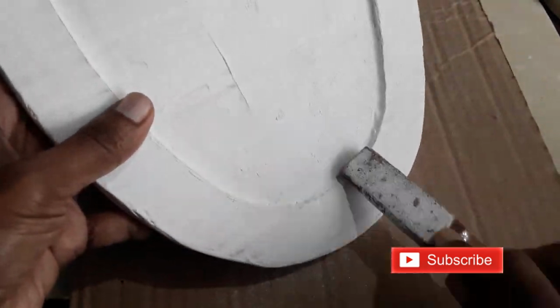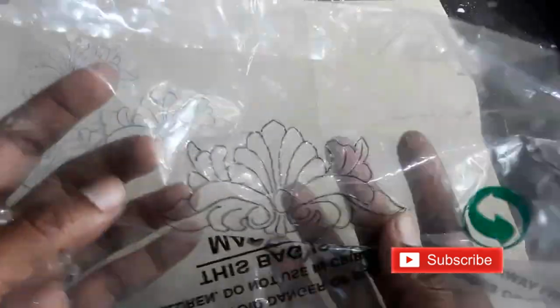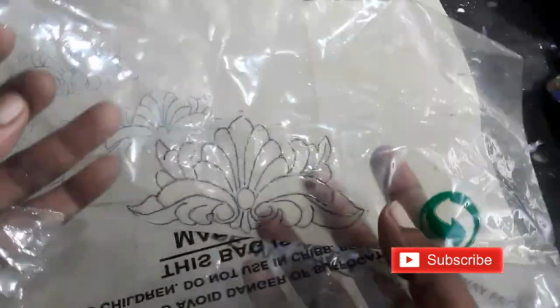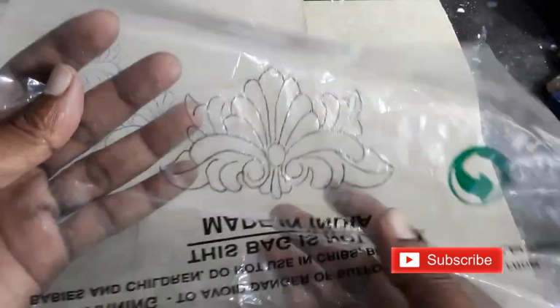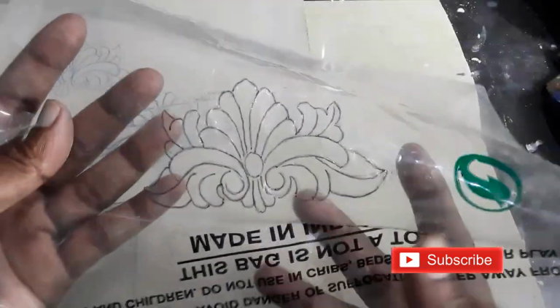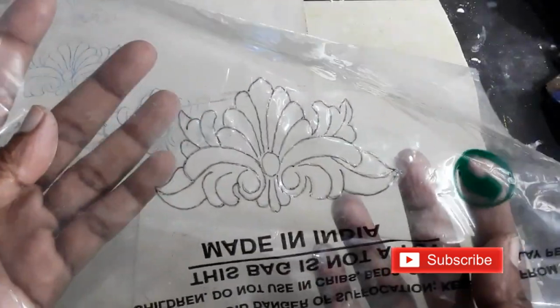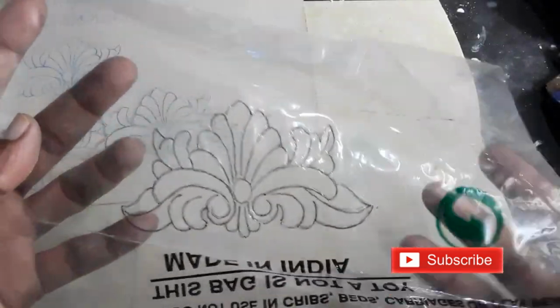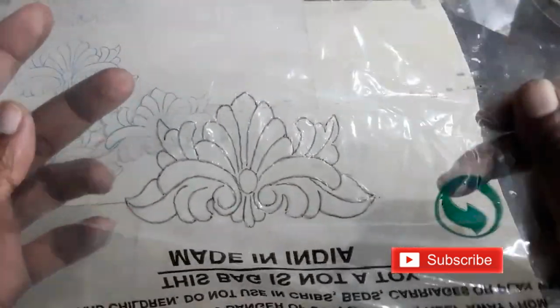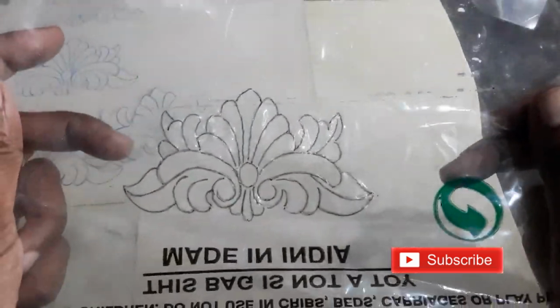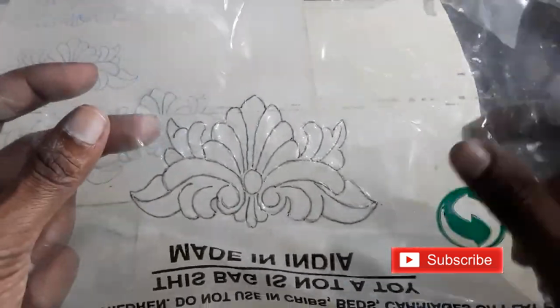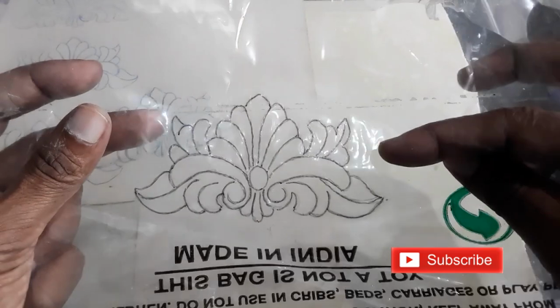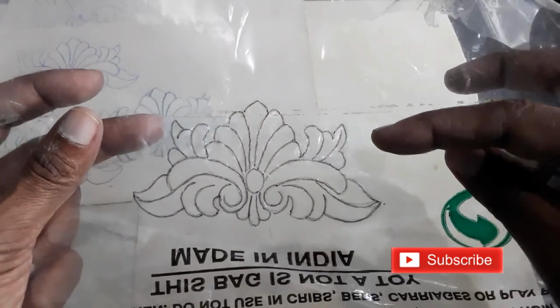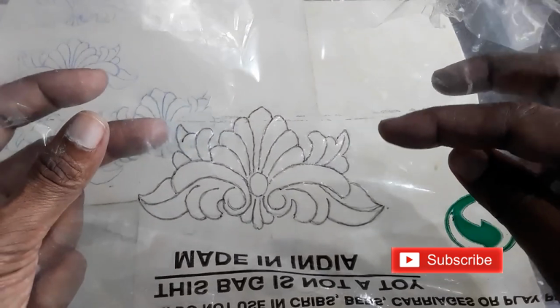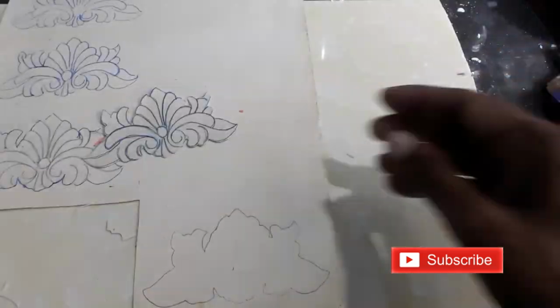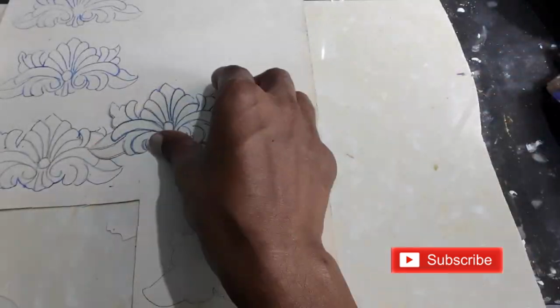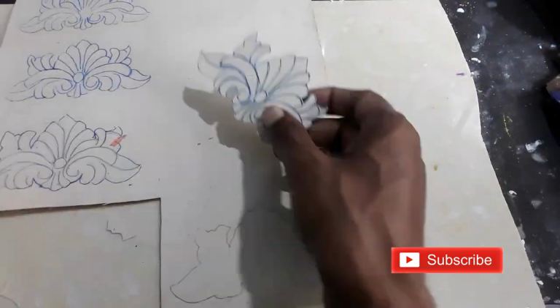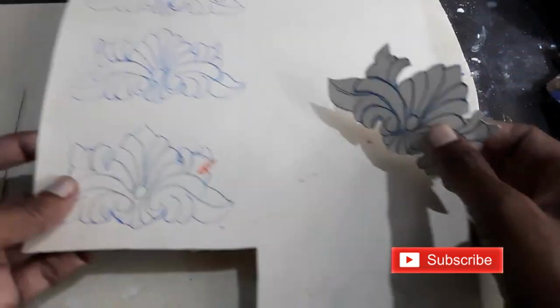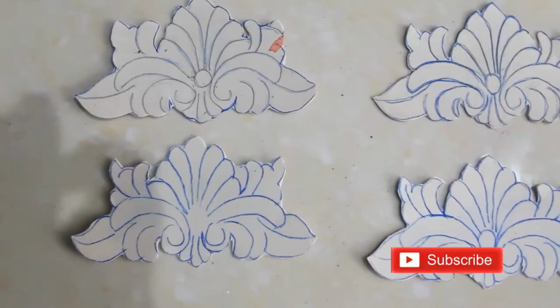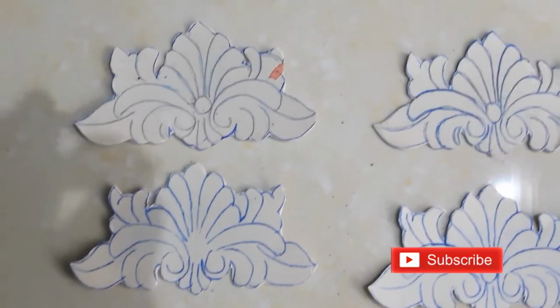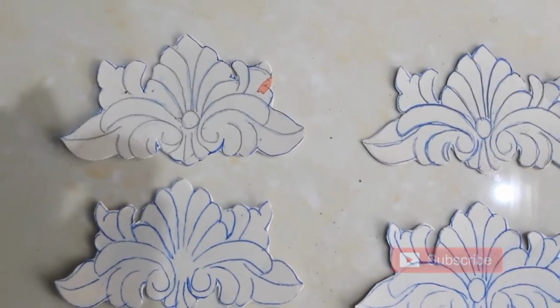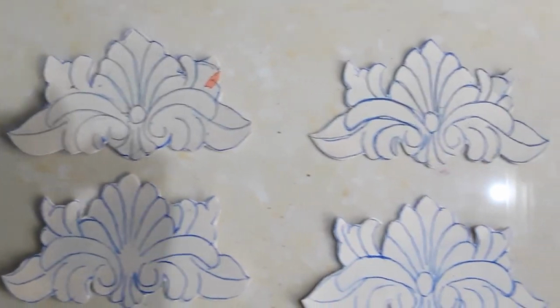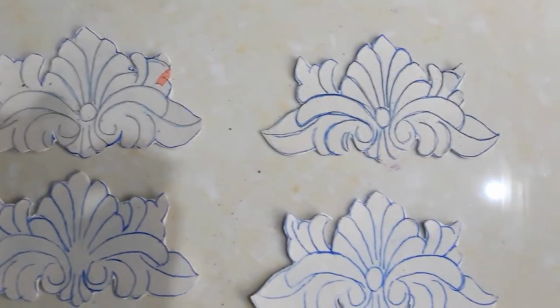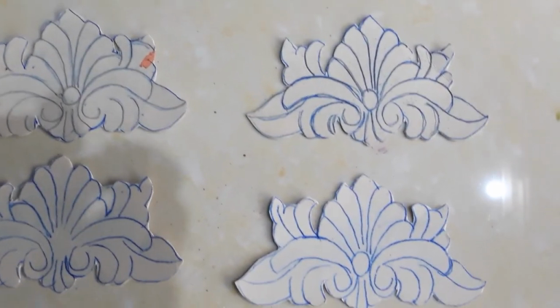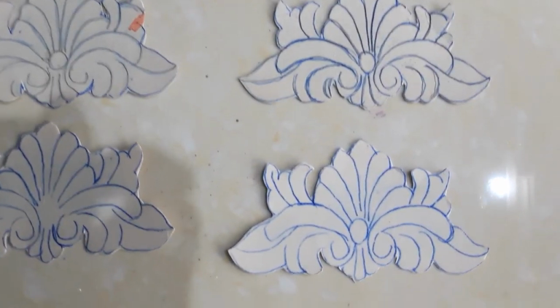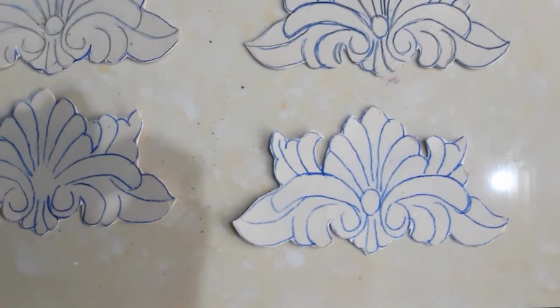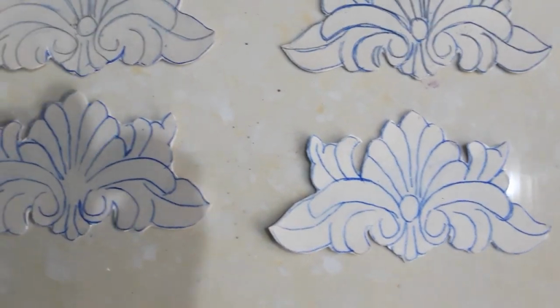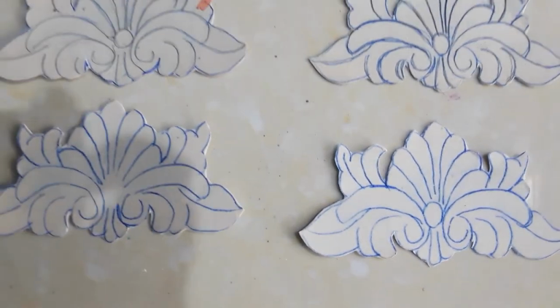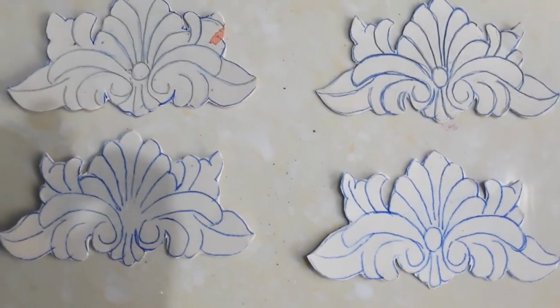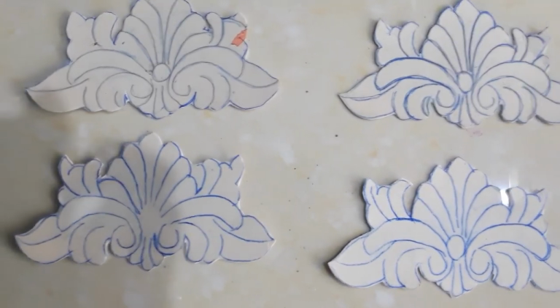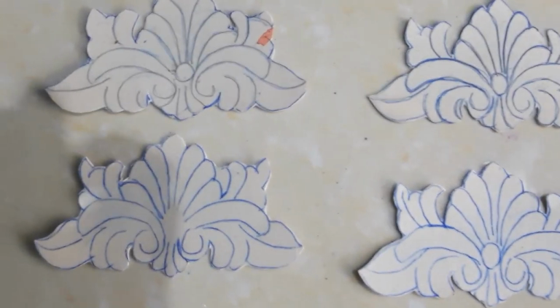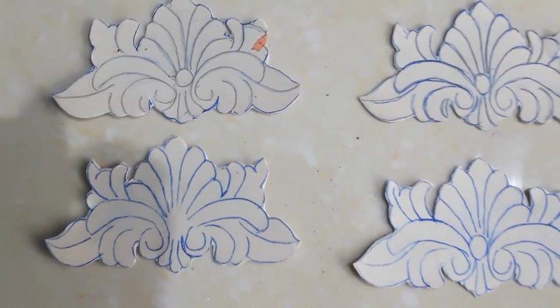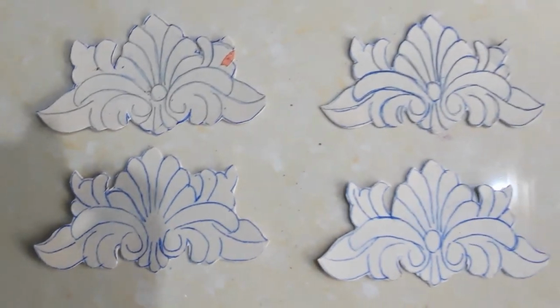I have a floral design. I am going to transfer this design using a carbon sheet on a thick chart paper. Take the cutouts of four designs.